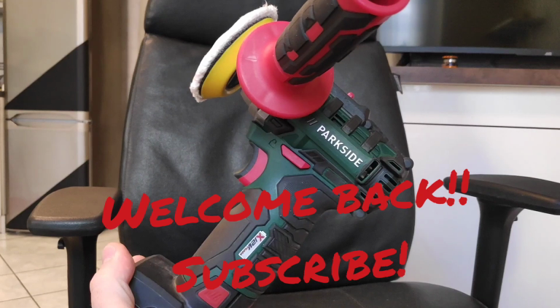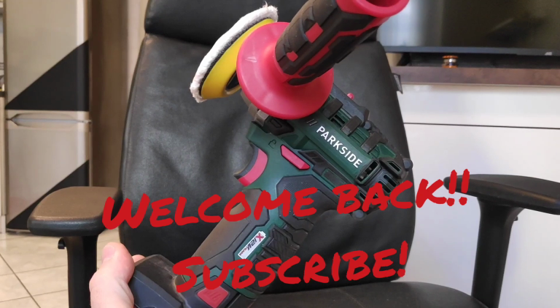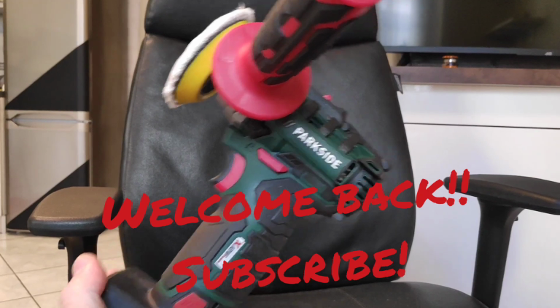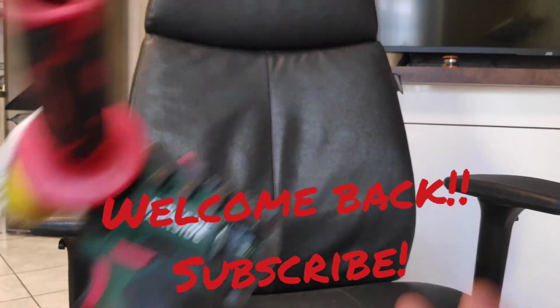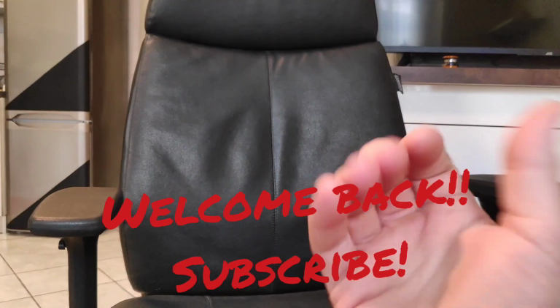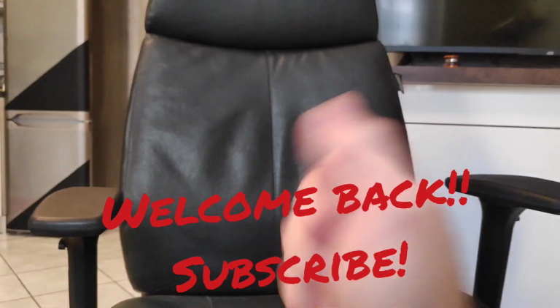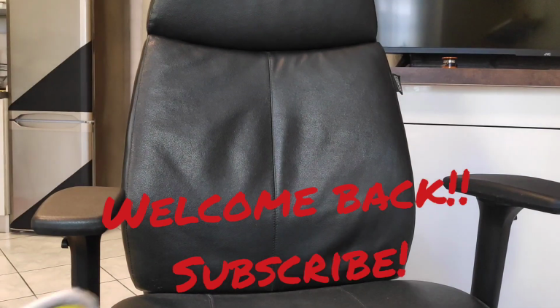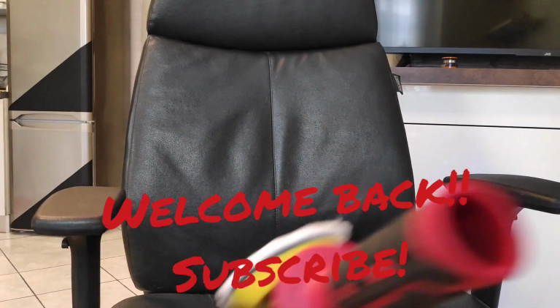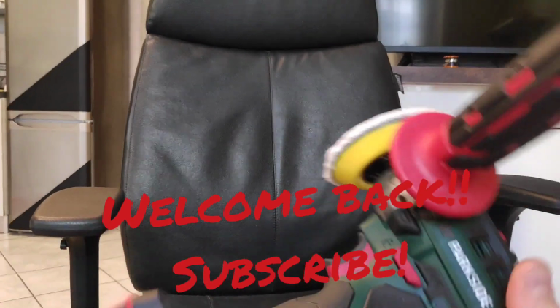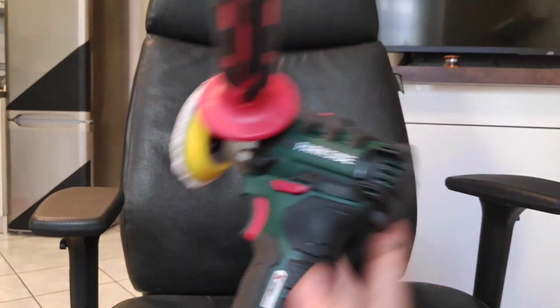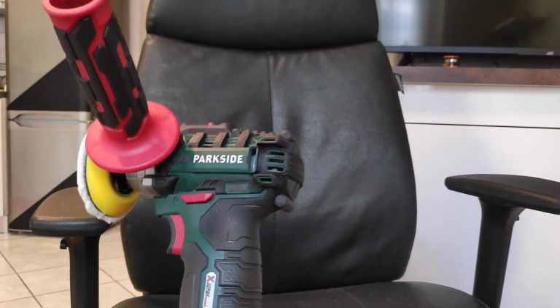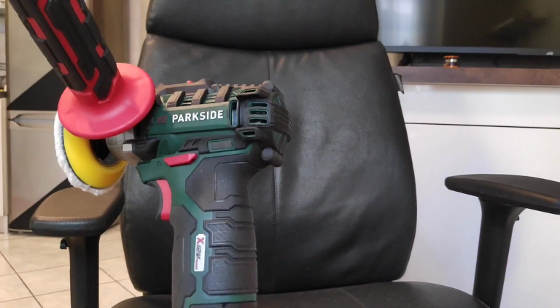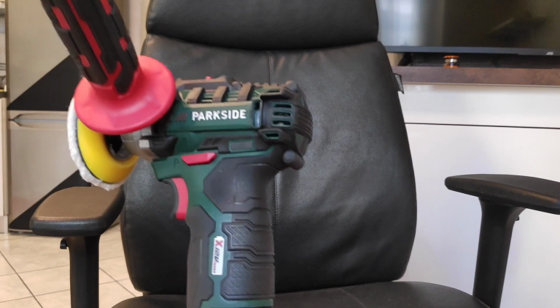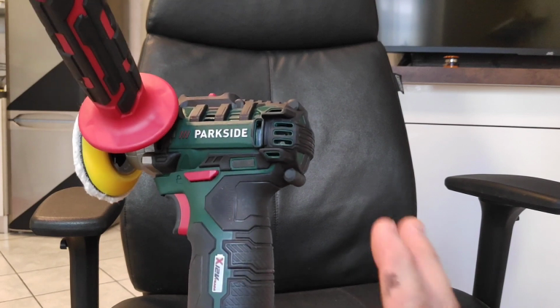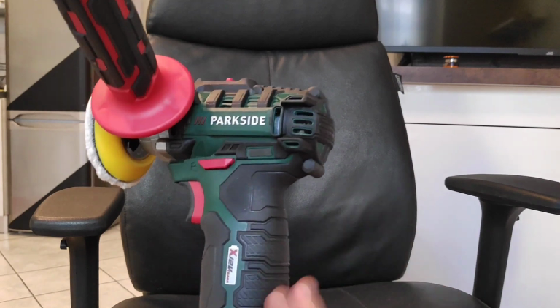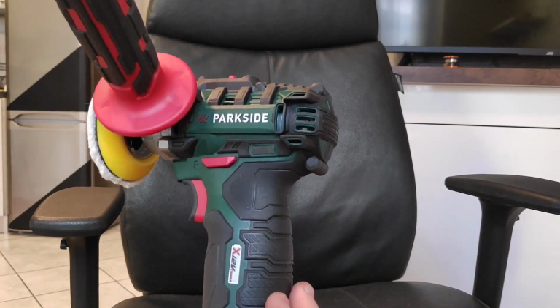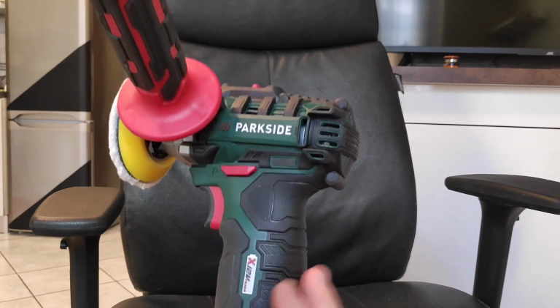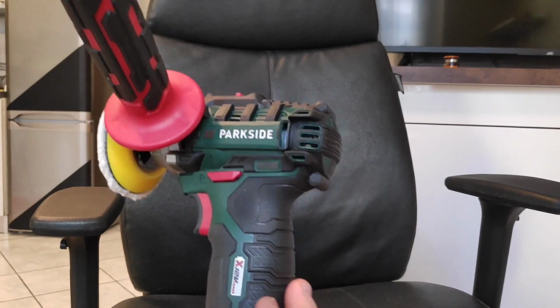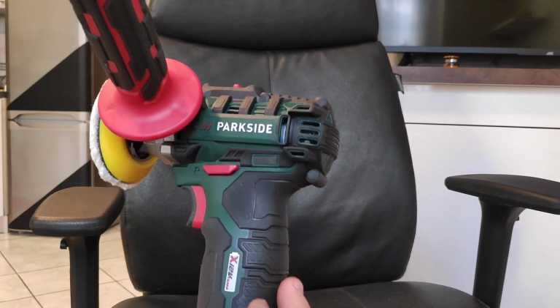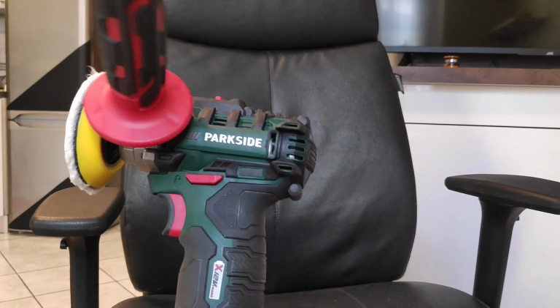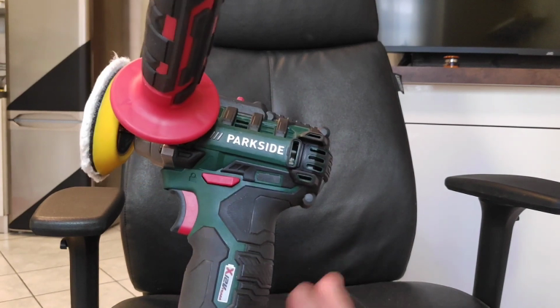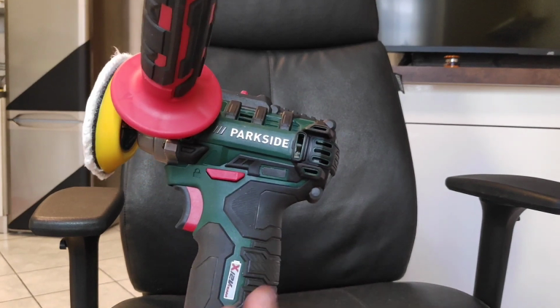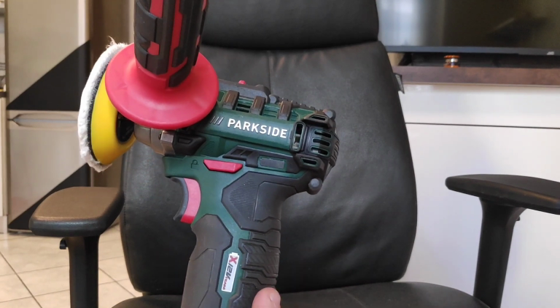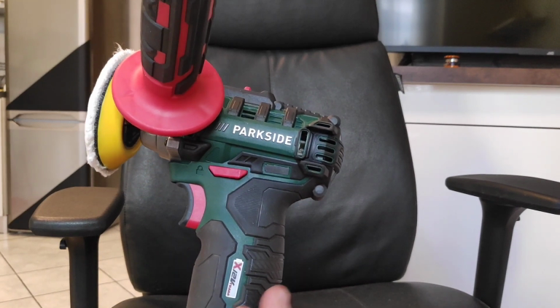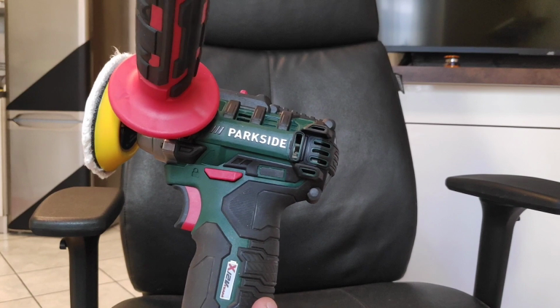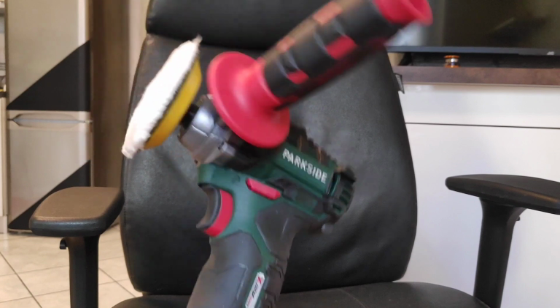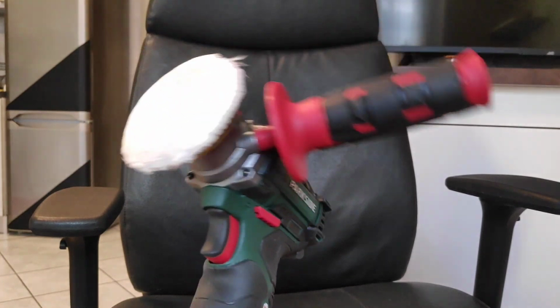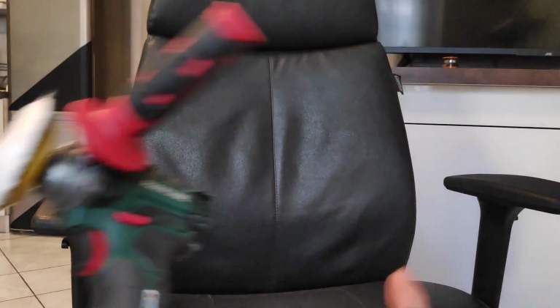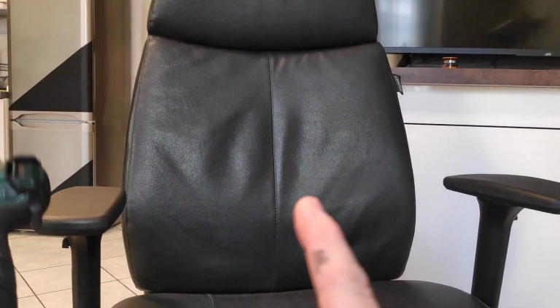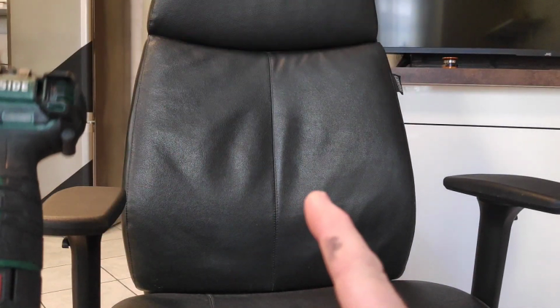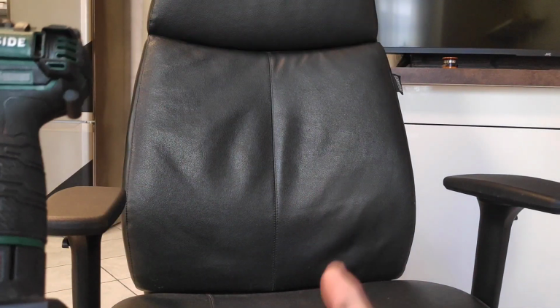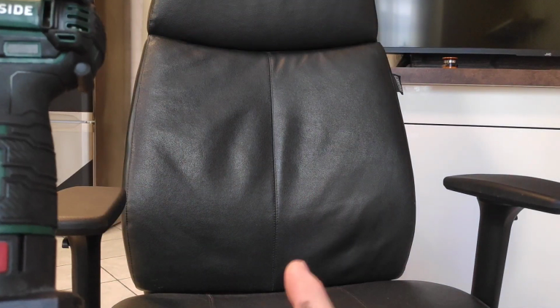Hello guys from Unboxo! Welcome back to my channel! Please subscribe! Today we are gonna try this beautiful polisher by Parkside on my leather chair.